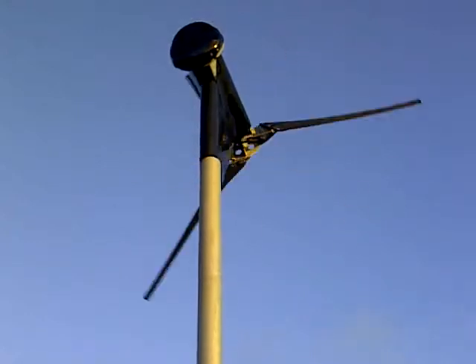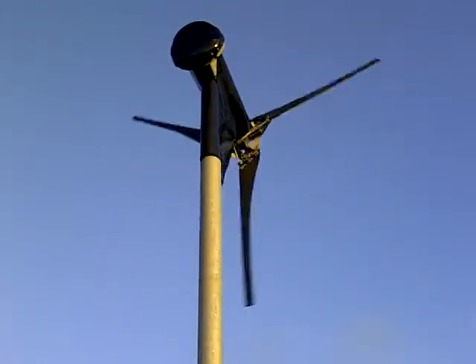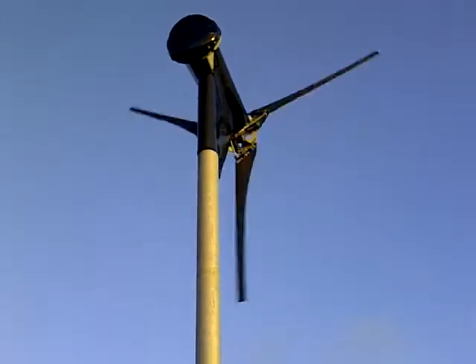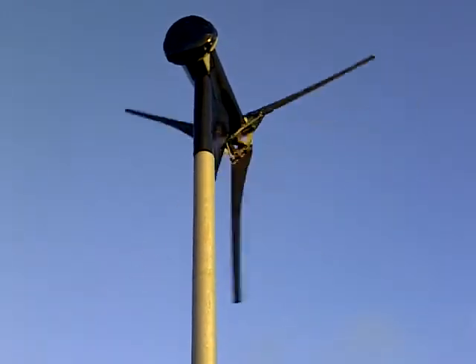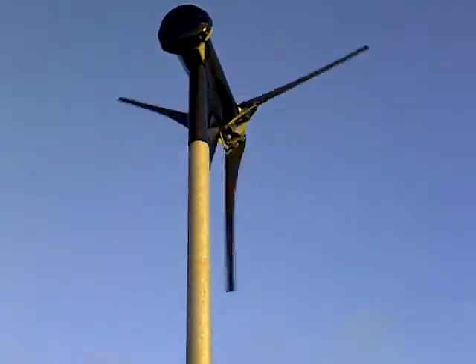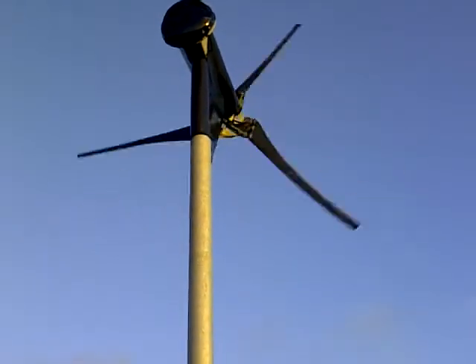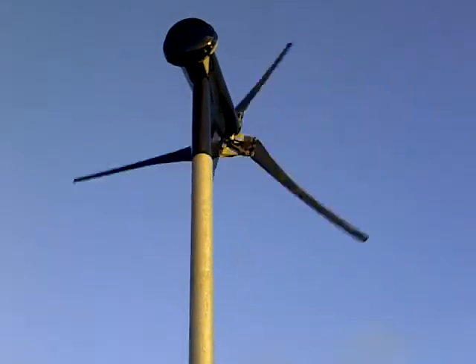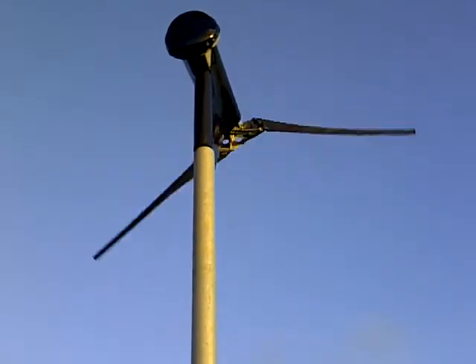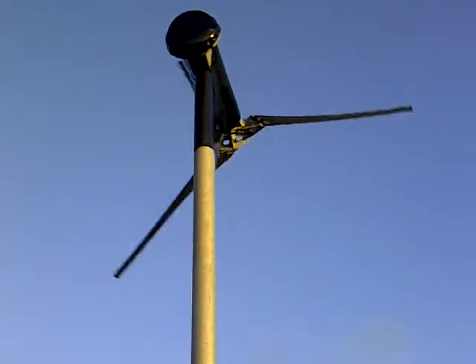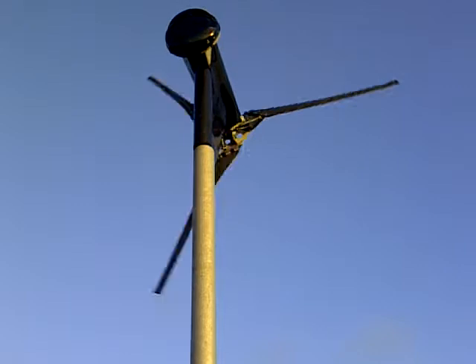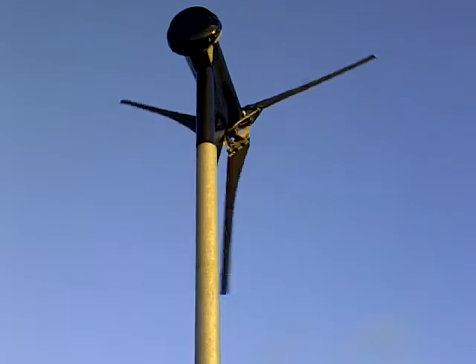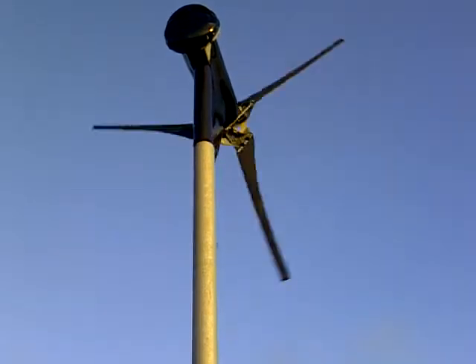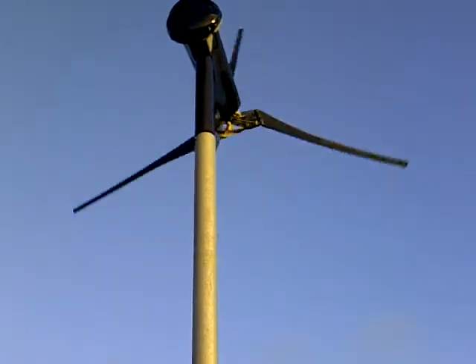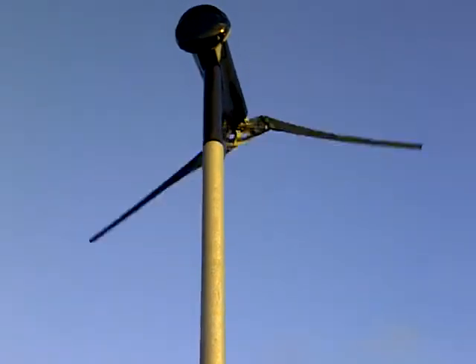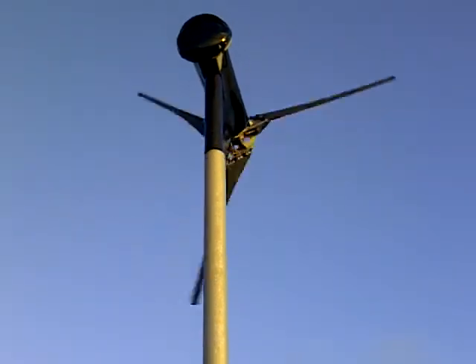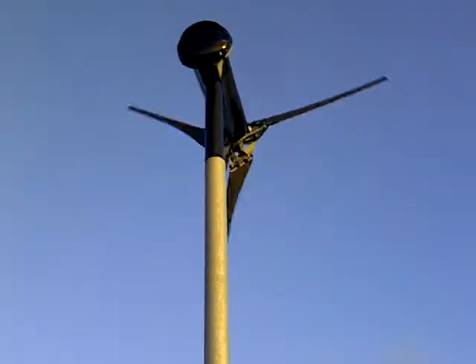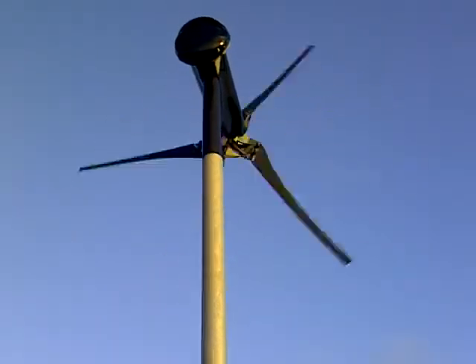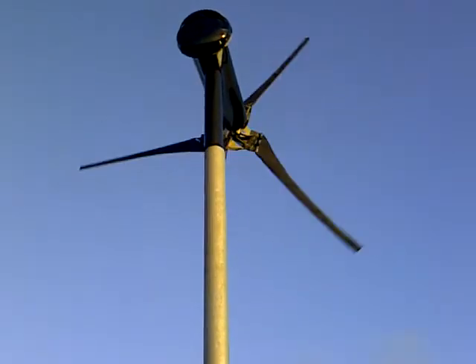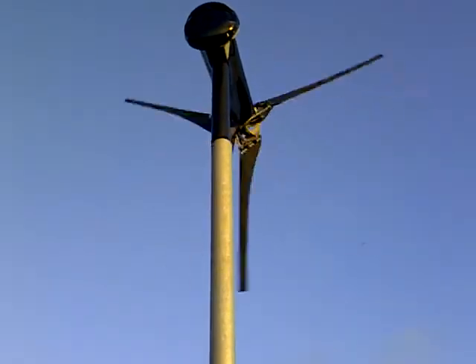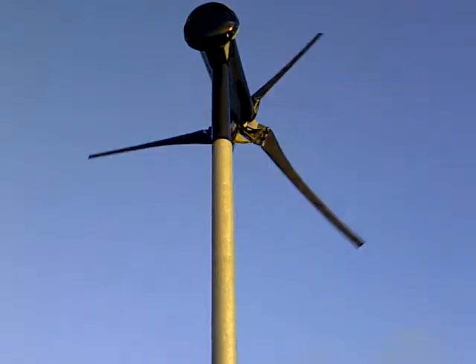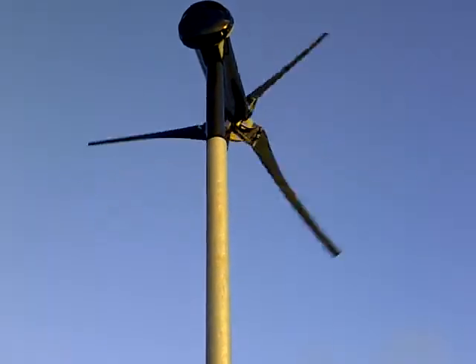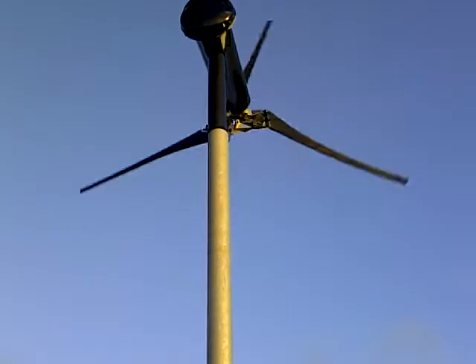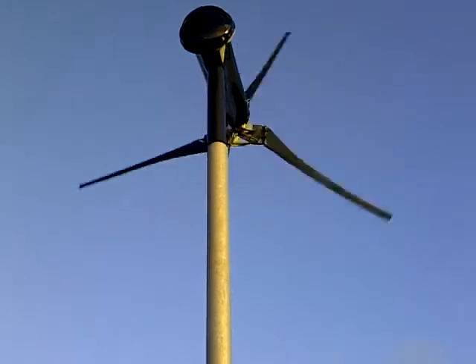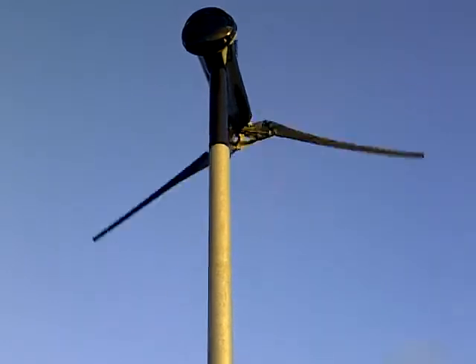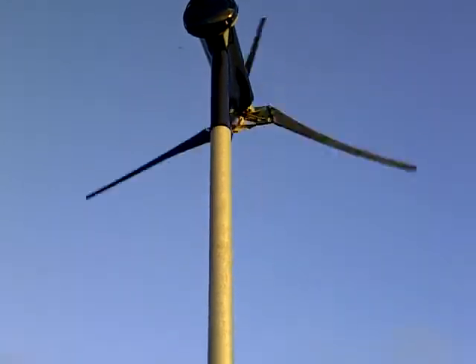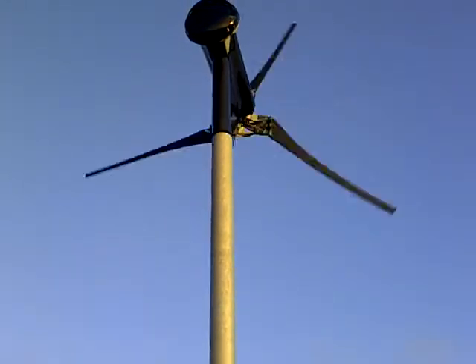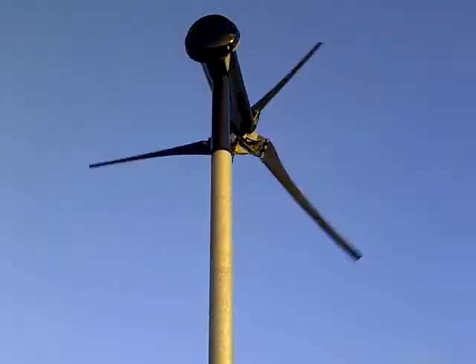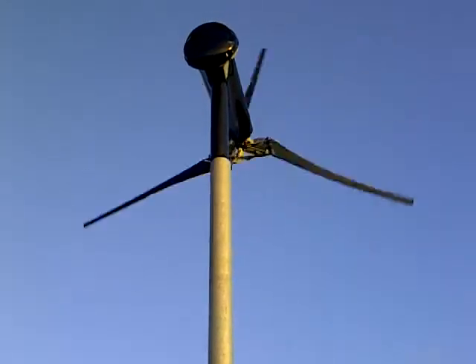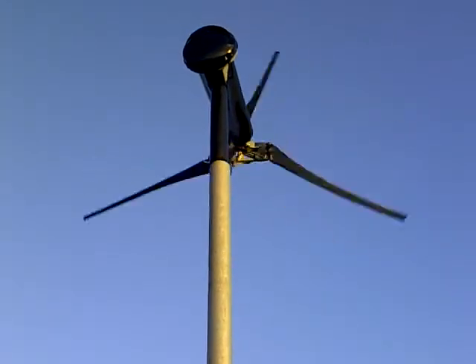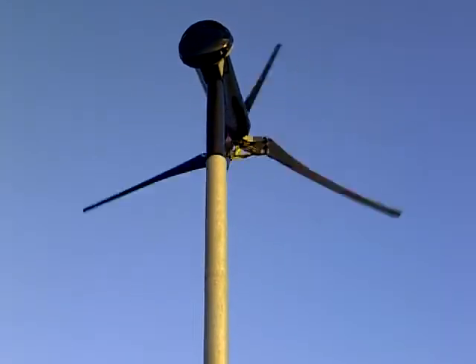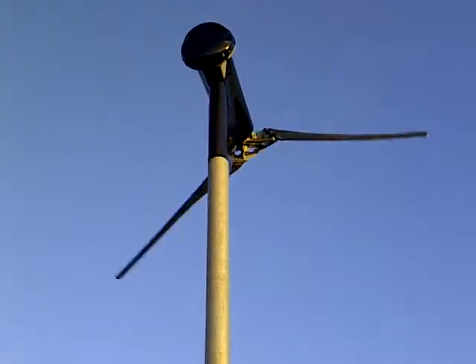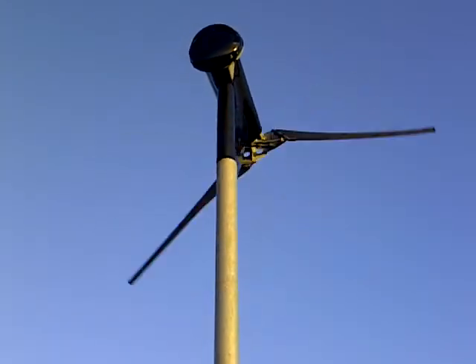Some of you might think I'm brave standing under the turbine. I think I'm on the right side of it just in case the back end flies out while I'm here. Just up for a quick look — it's not been serviced, so just making sure everything looks okay.